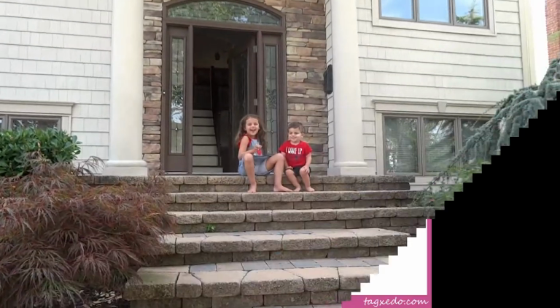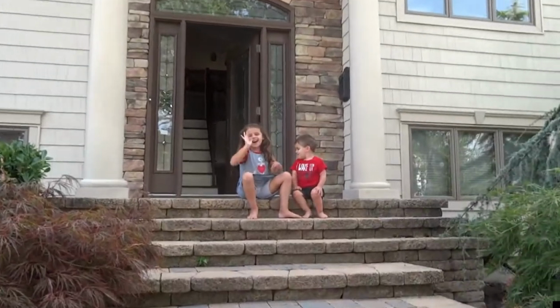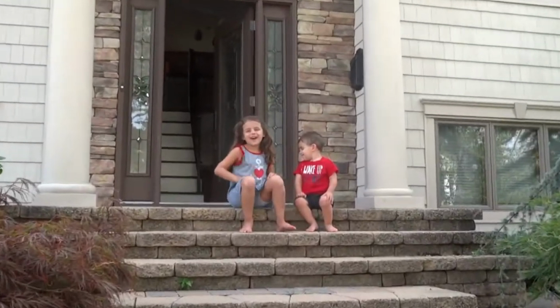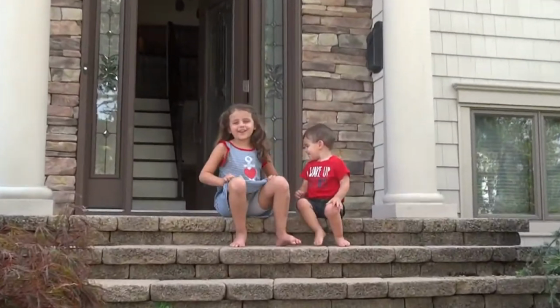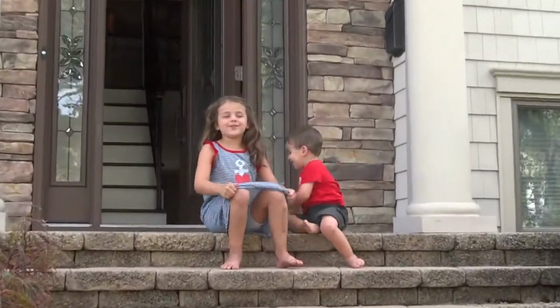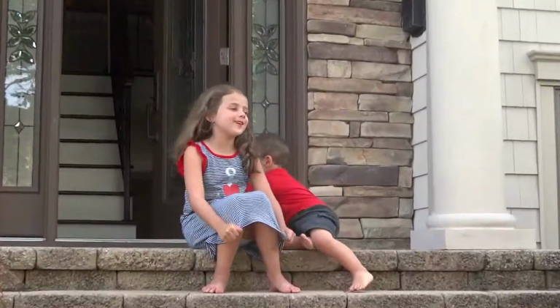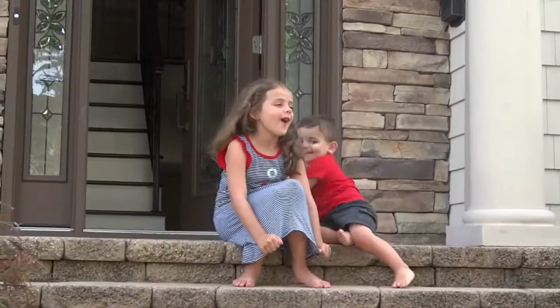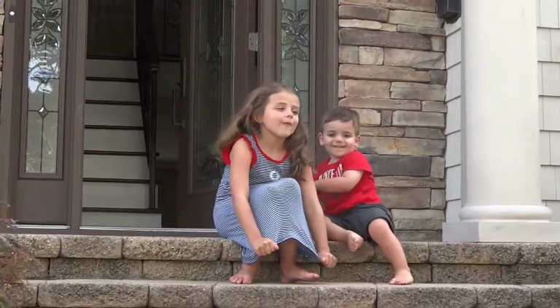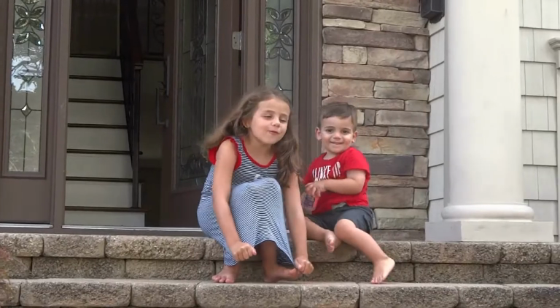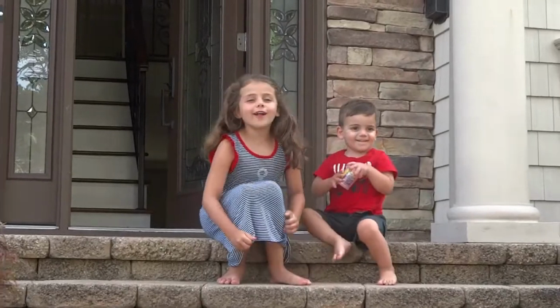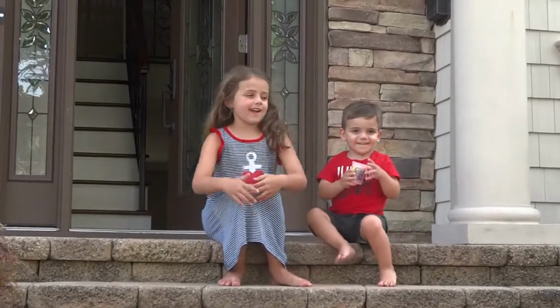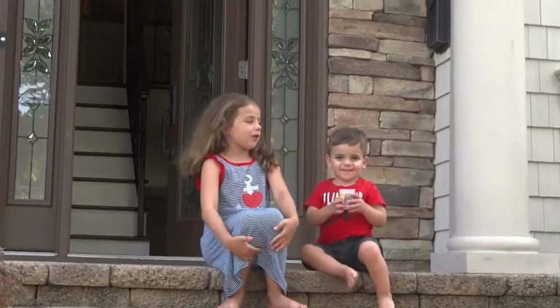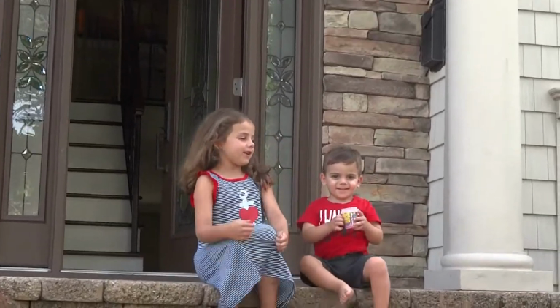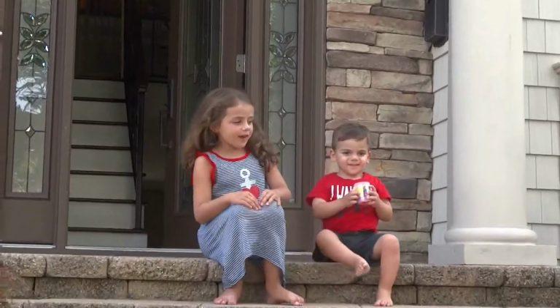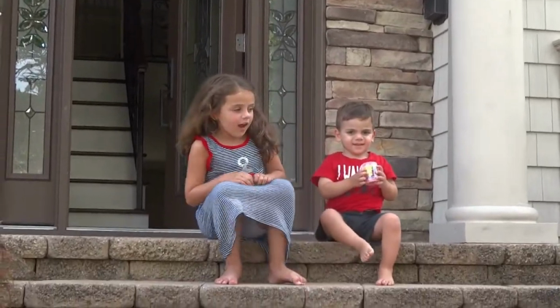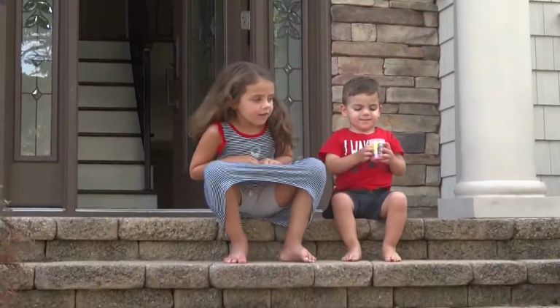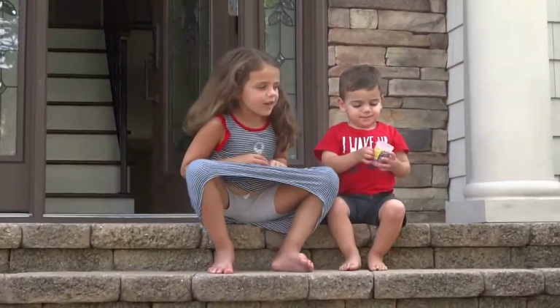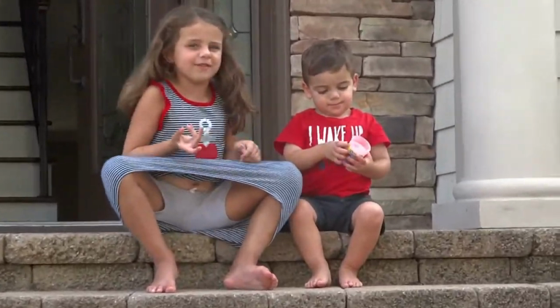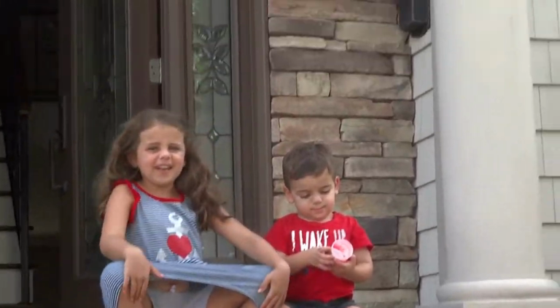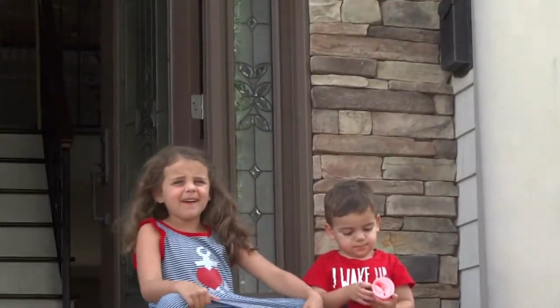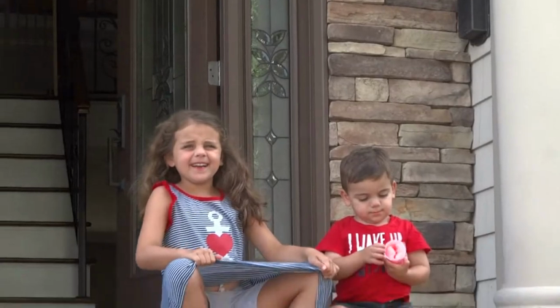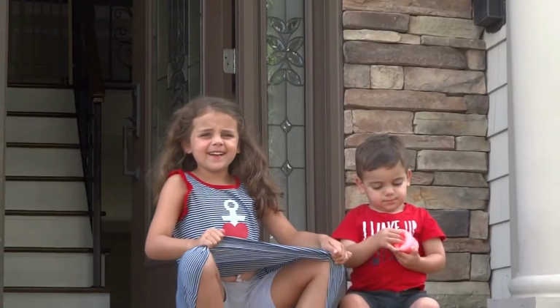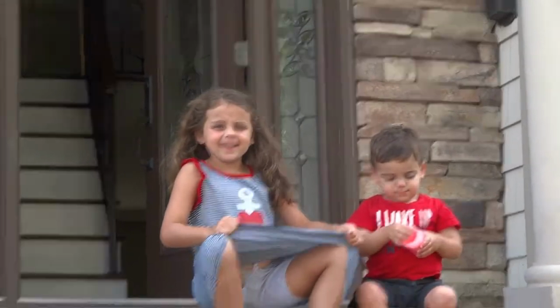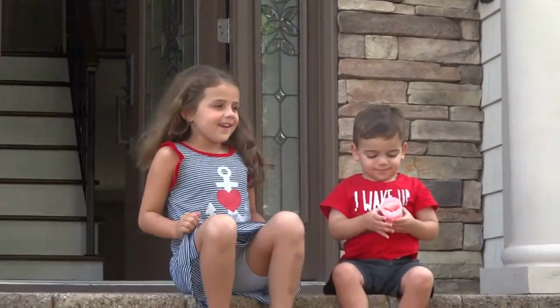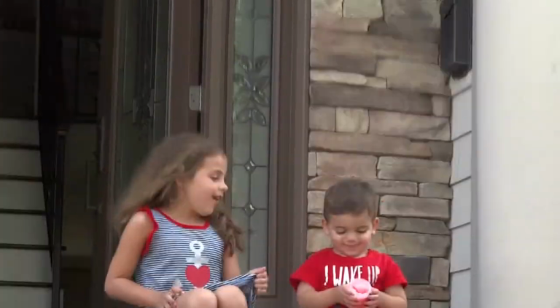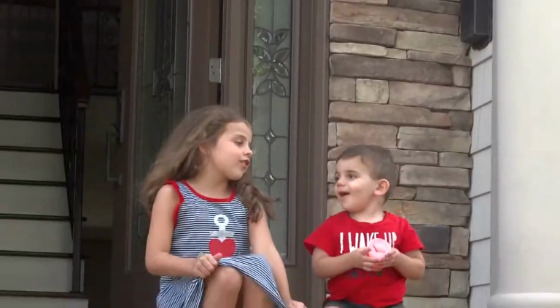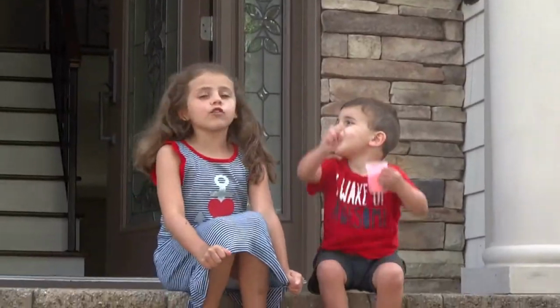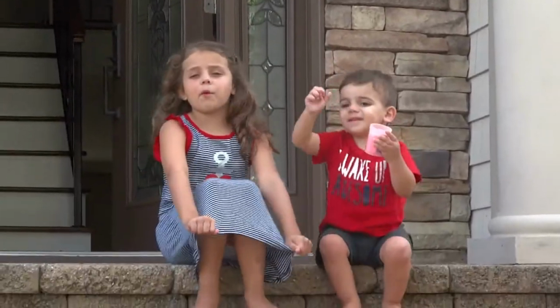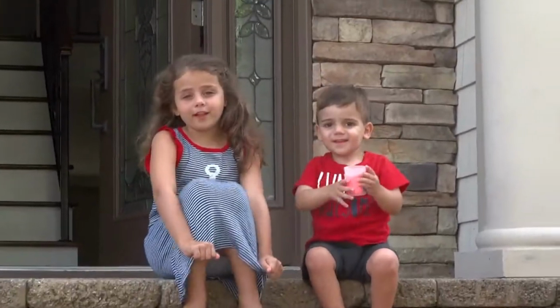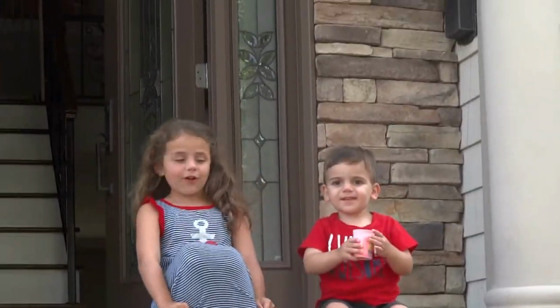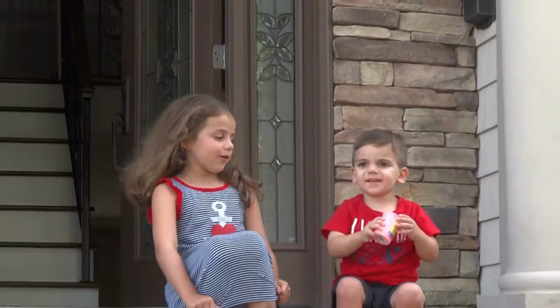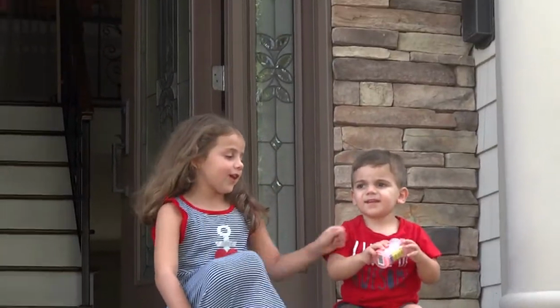Hi guys, it's Bonnie on this YouTube channel. We're outside and we're going to be doing a finding video. There are a lot of blind bags in the grass and we're going to go find them.